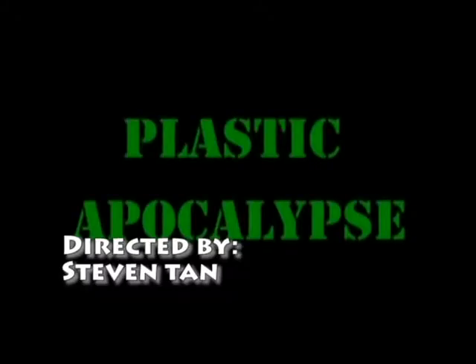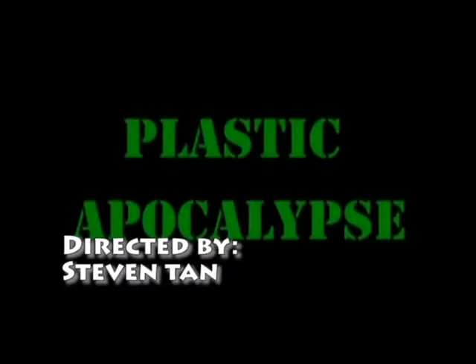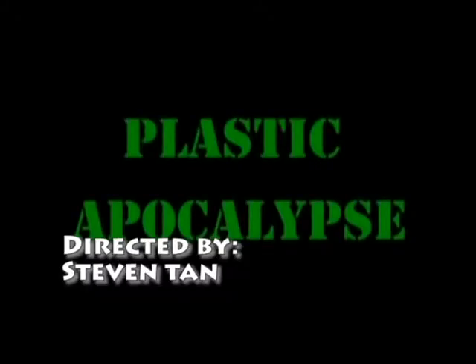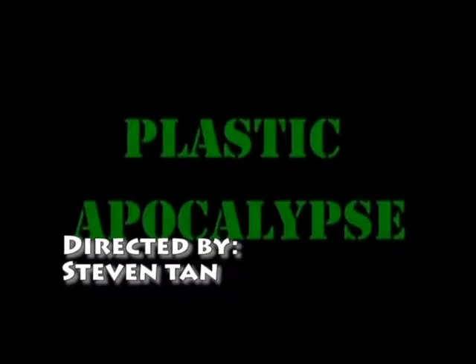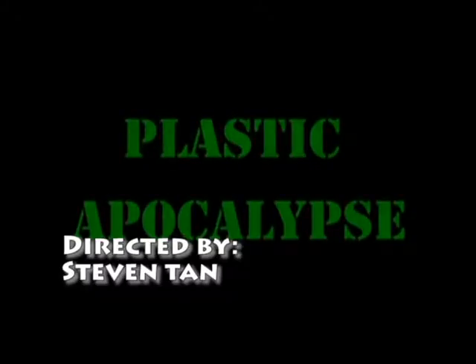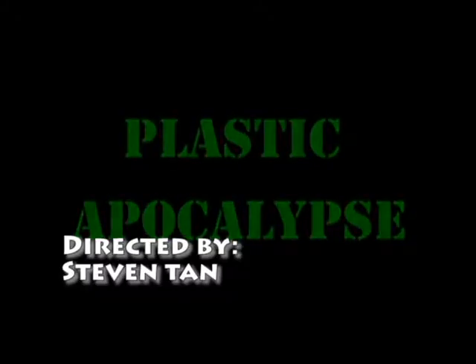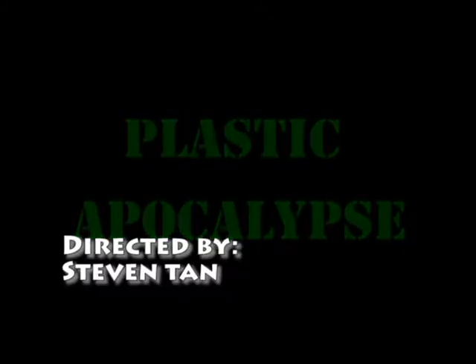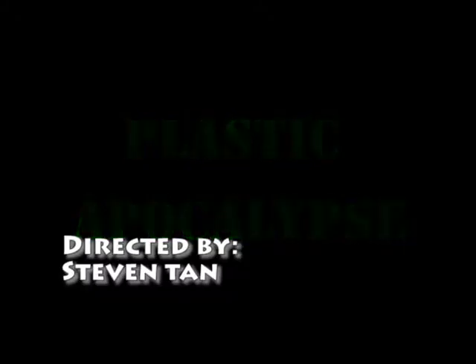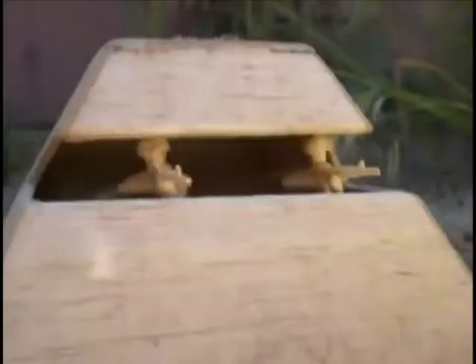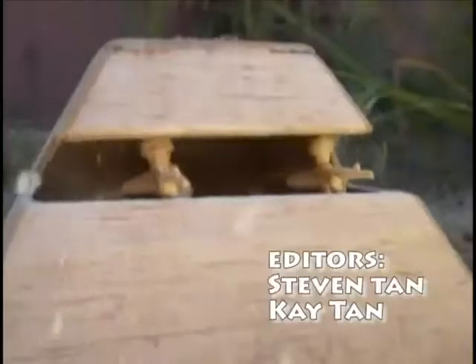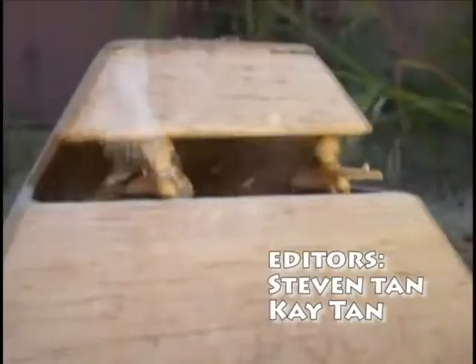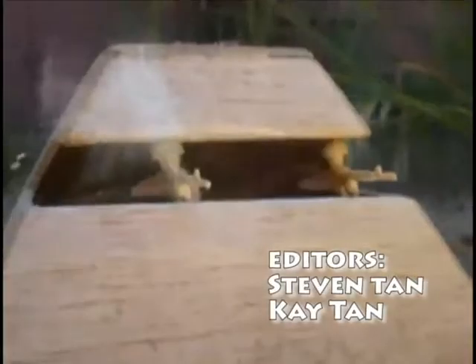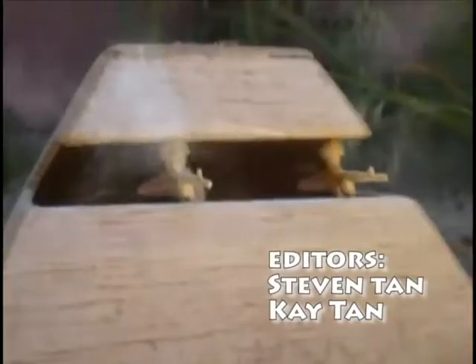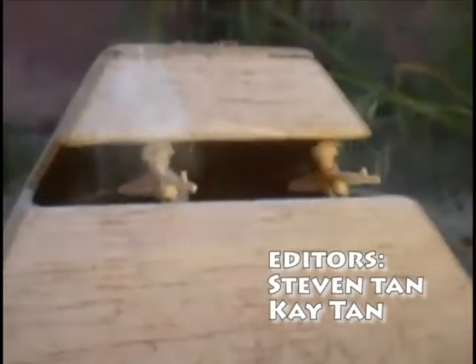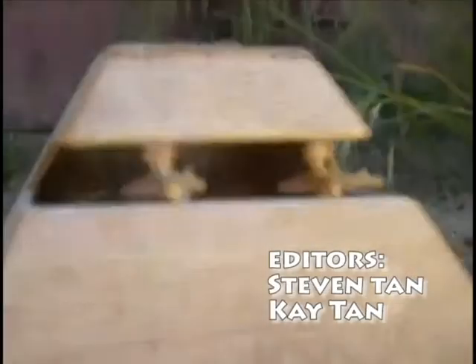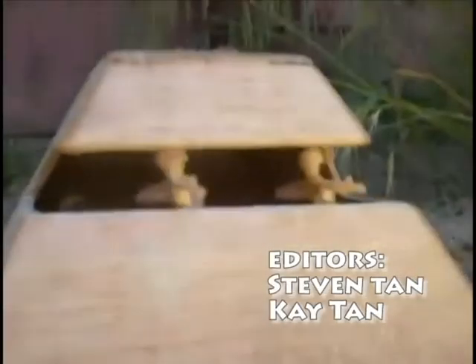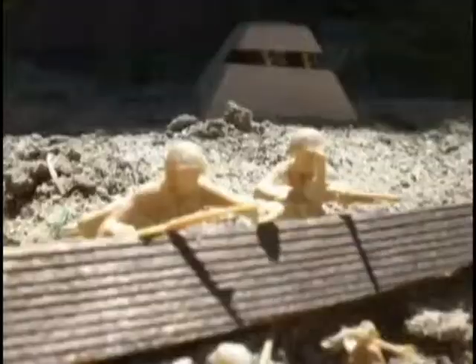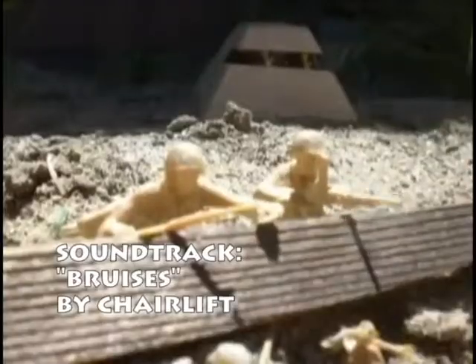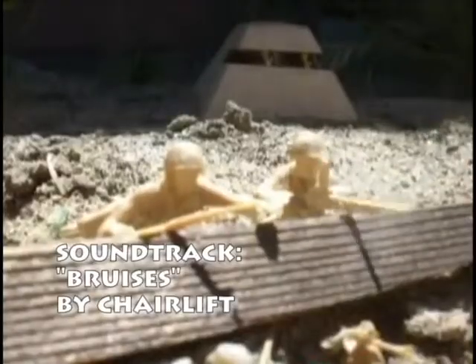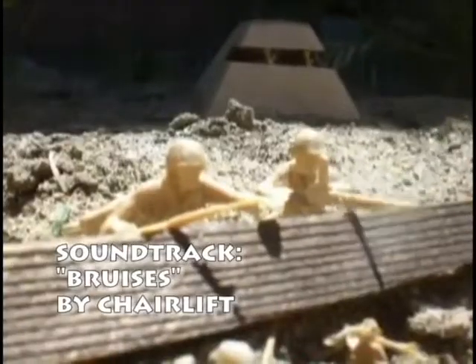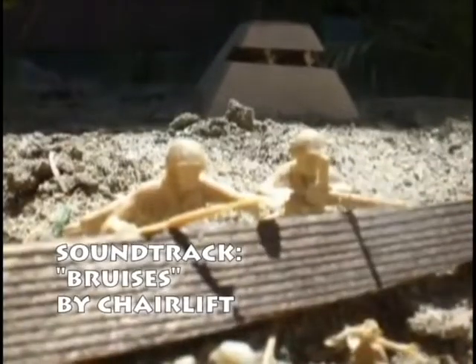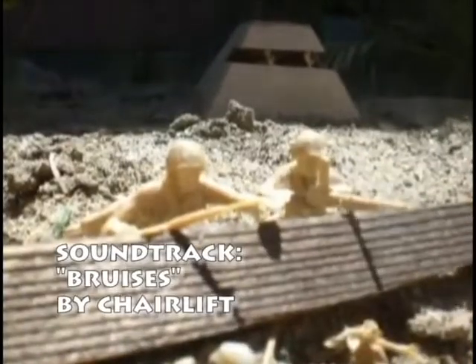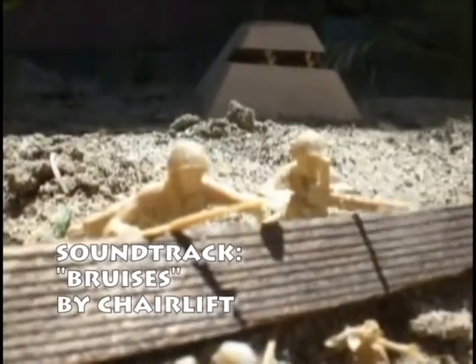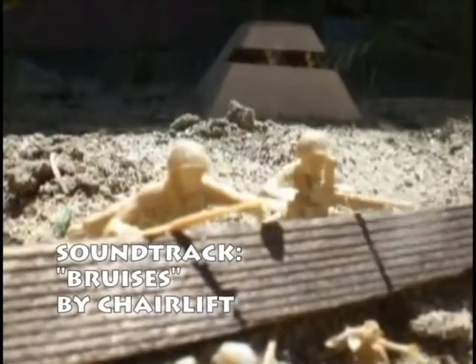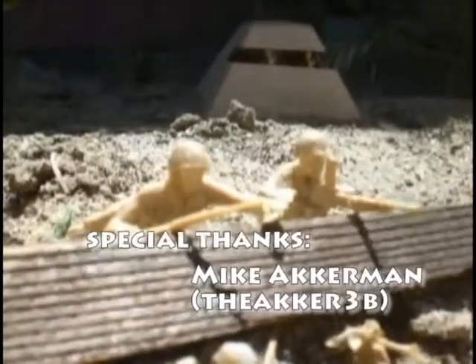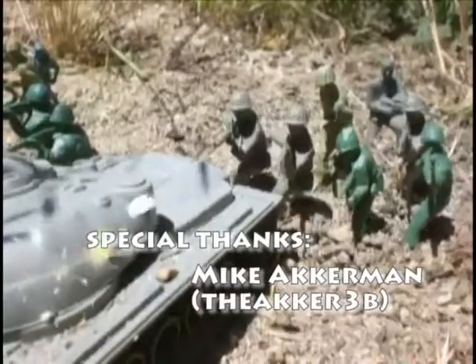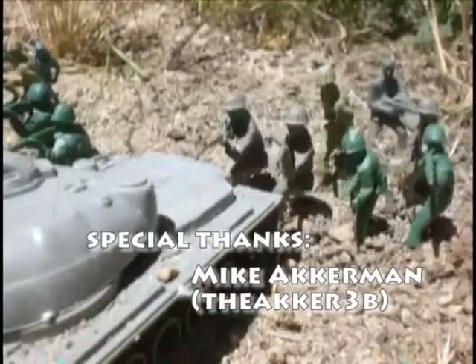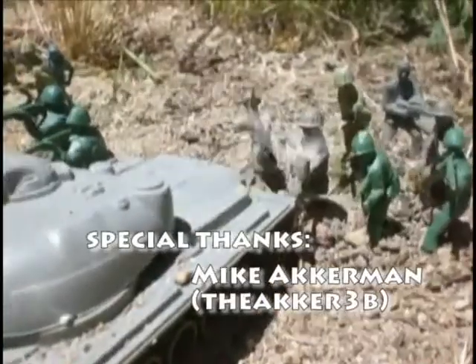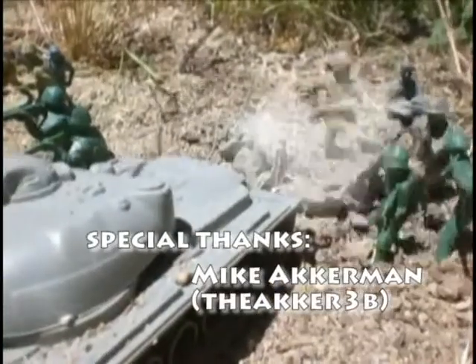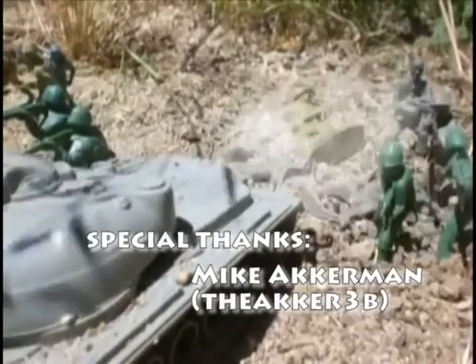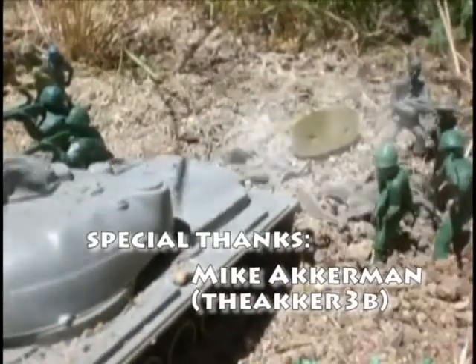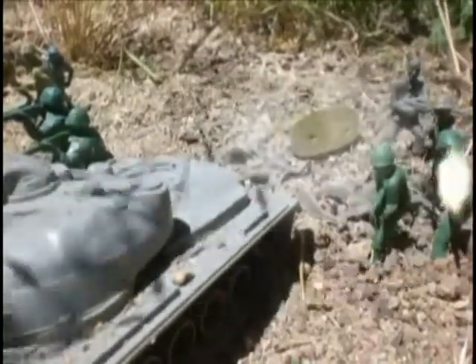Thanks for watching. Here are some cool examples of stop-motion animations. Check them out on YouTube to see the full video.